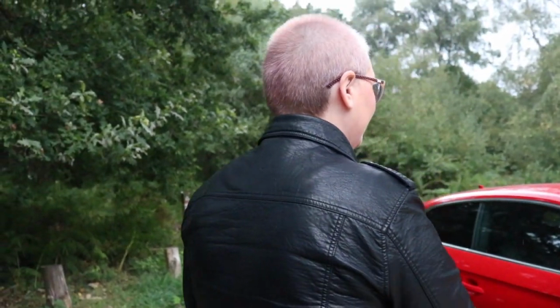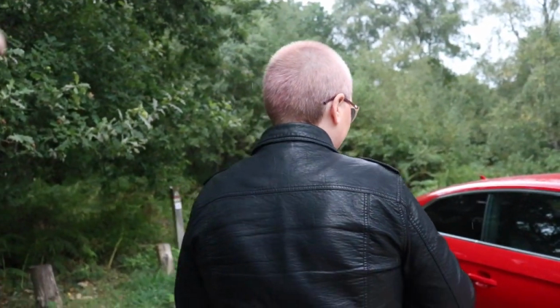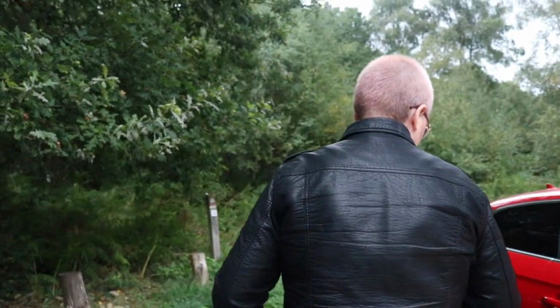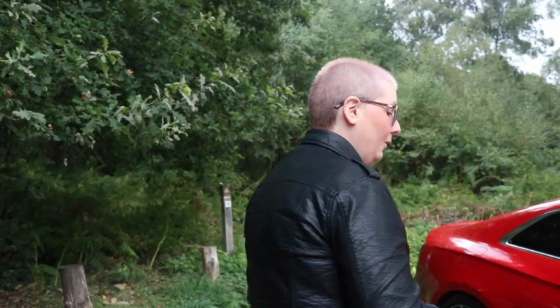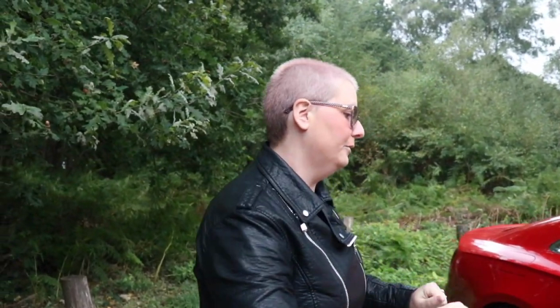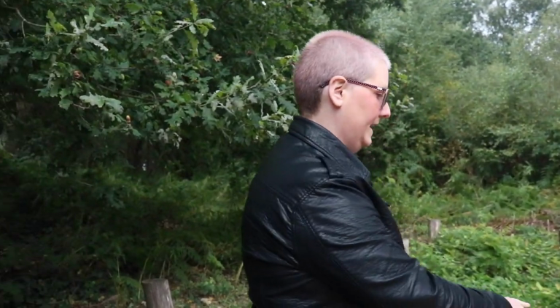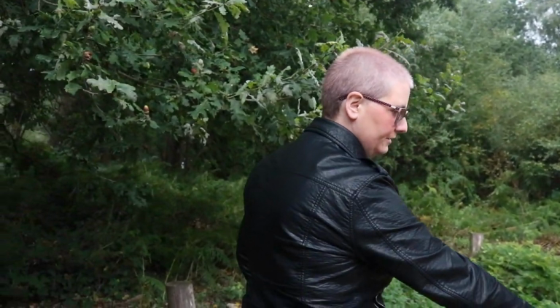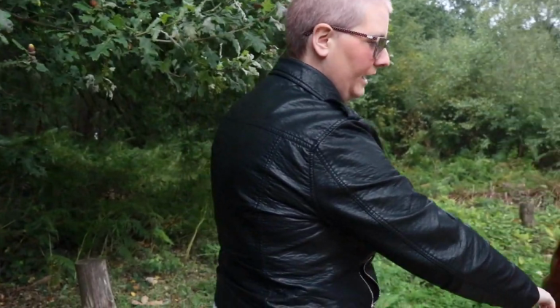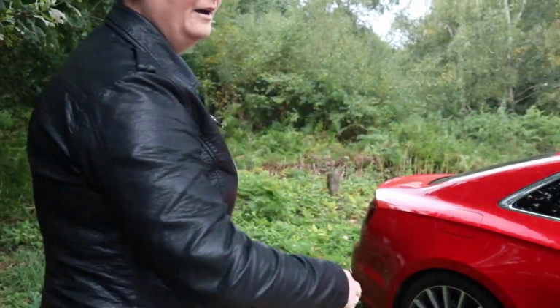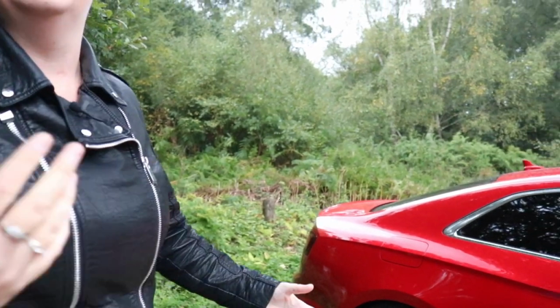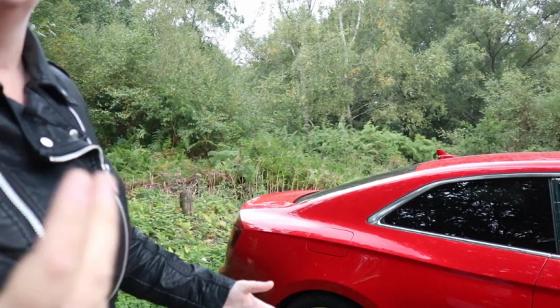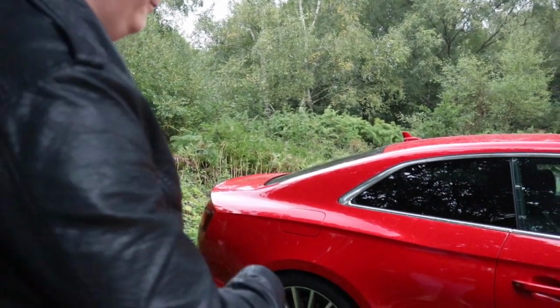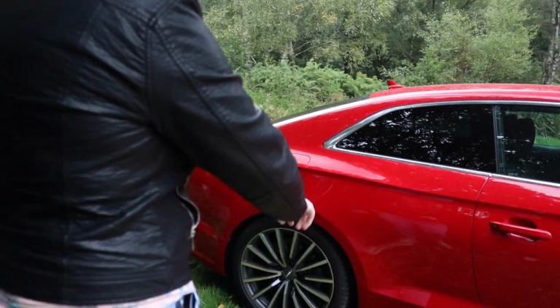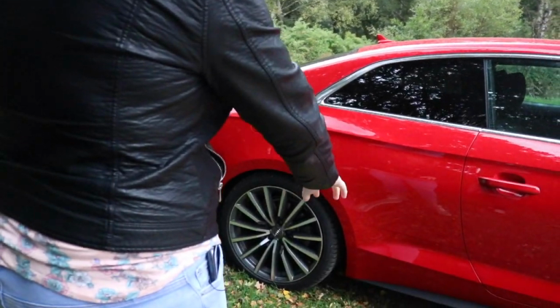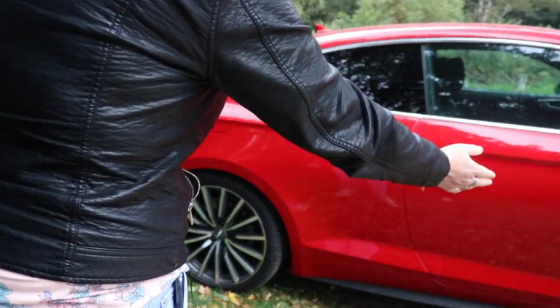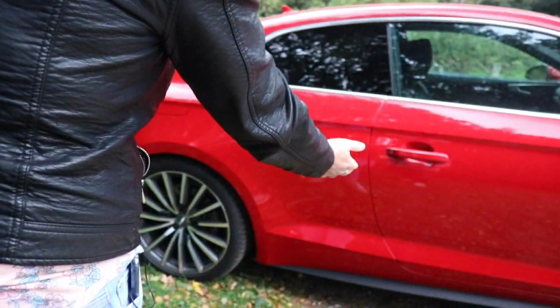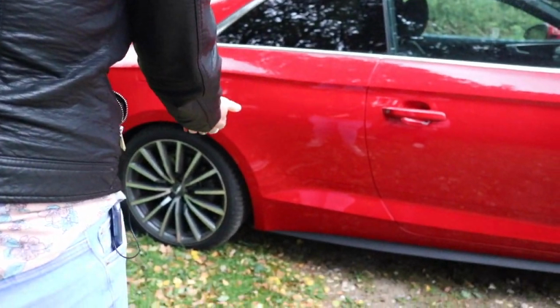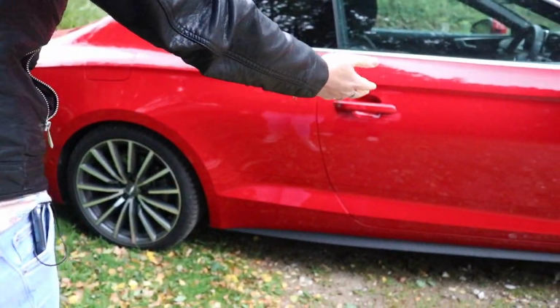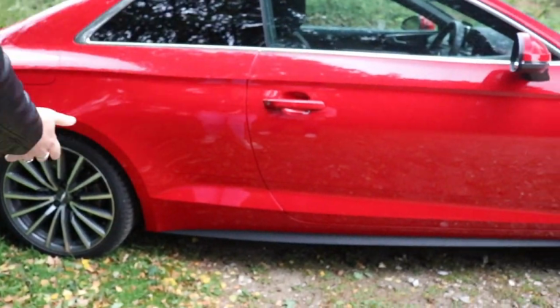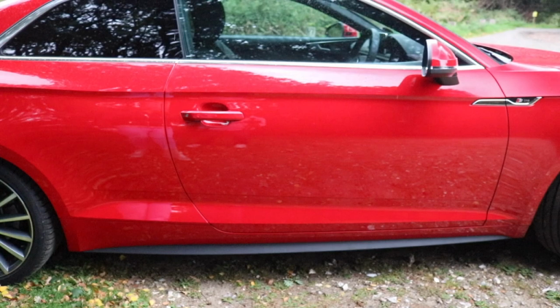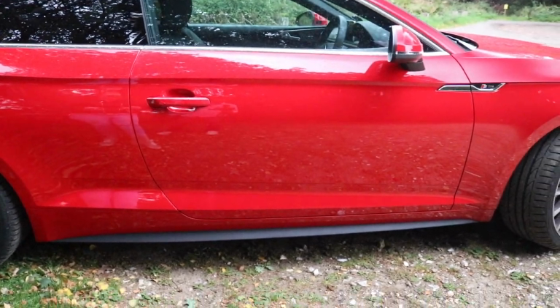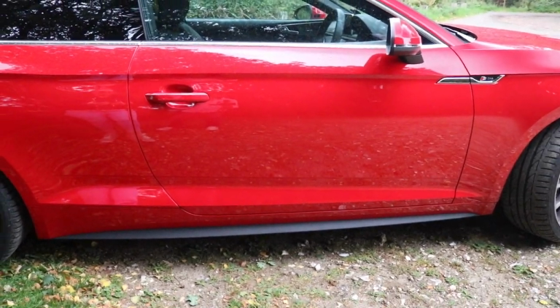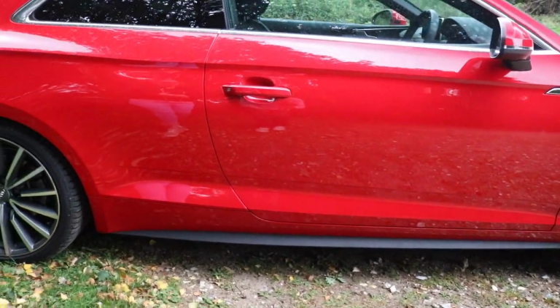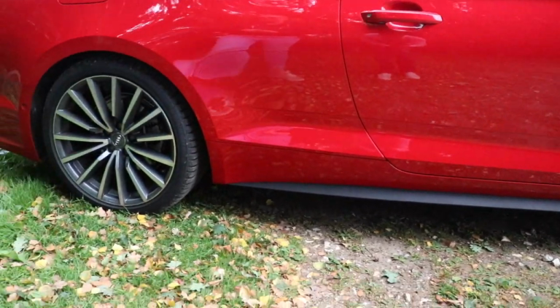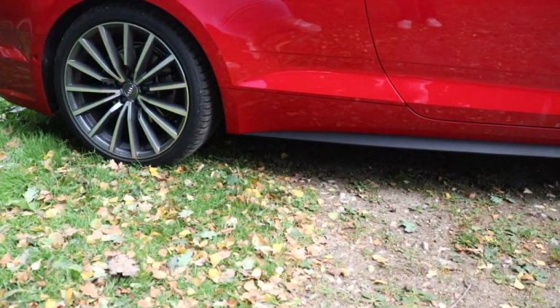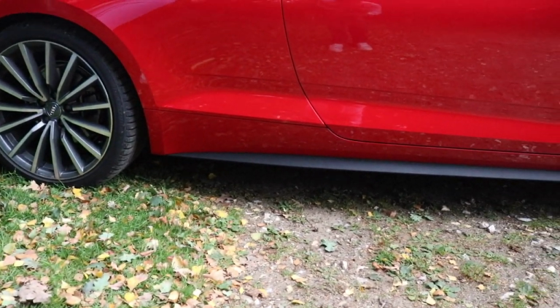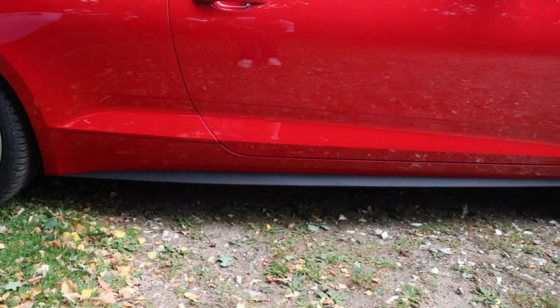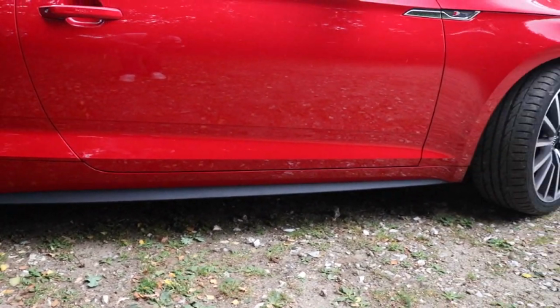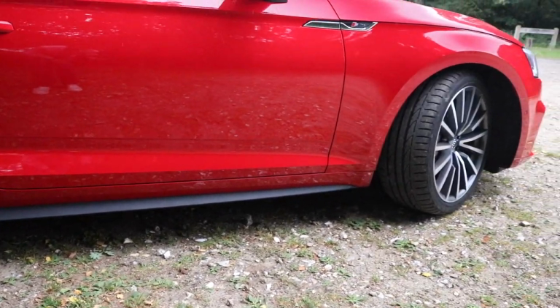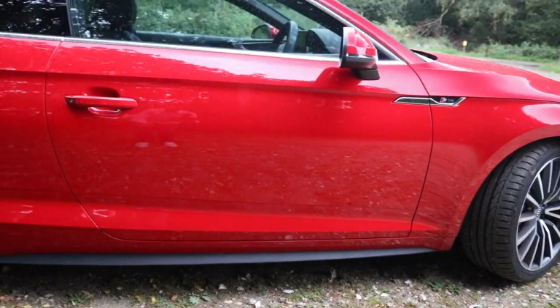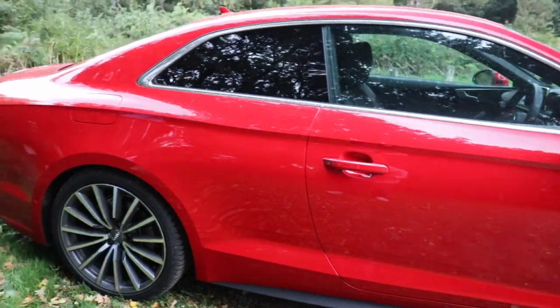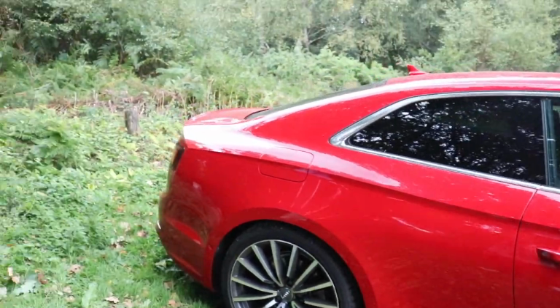Let's quickly walk around to the back because the rain is getting heavier. I've got no hair to get messy, so it's alright. I do like the black side skirt trim — I think it just adds a little sporty touch. It does look quite nice, contrasting with the Tango Red paintwork.